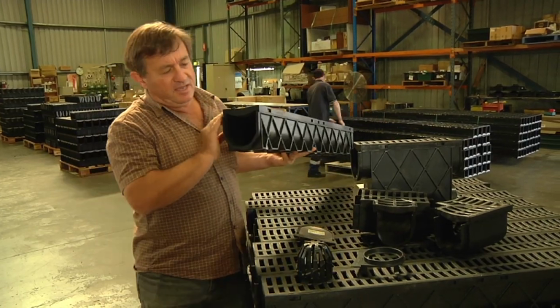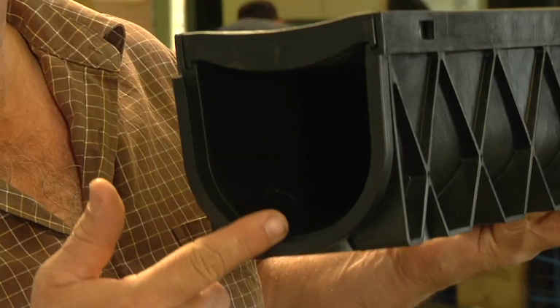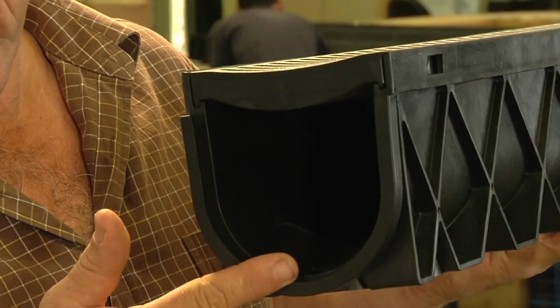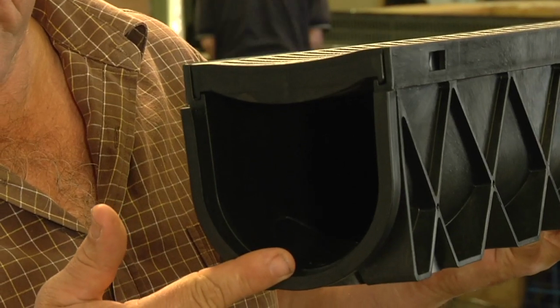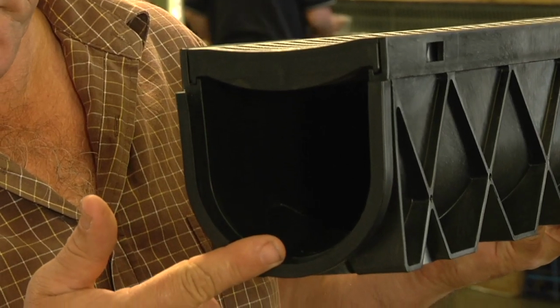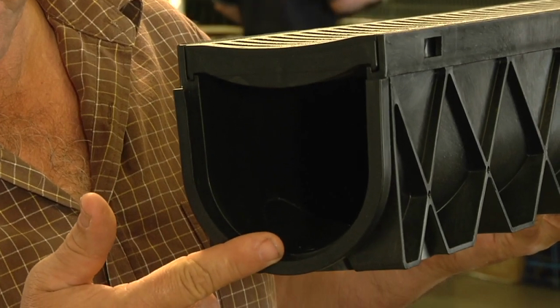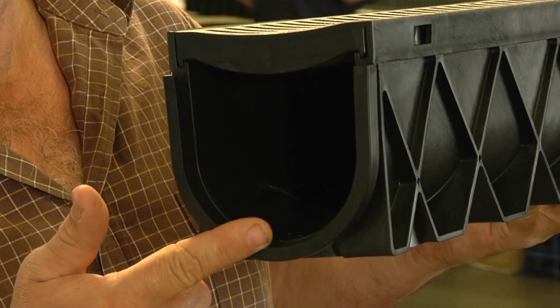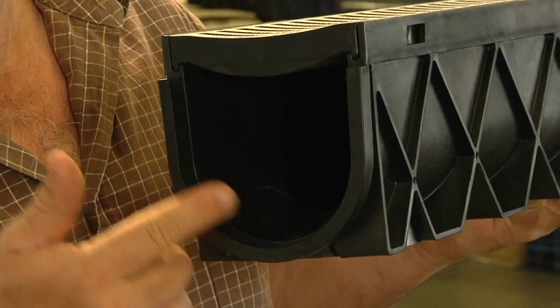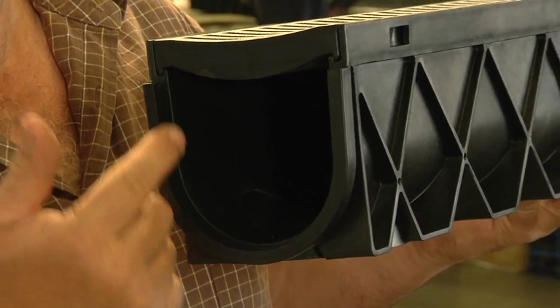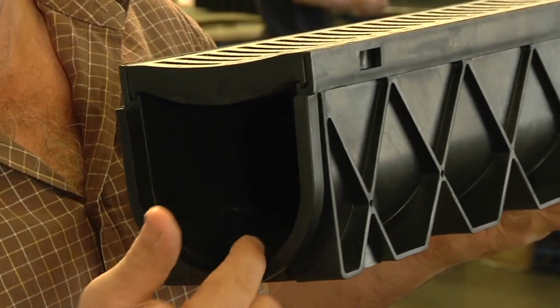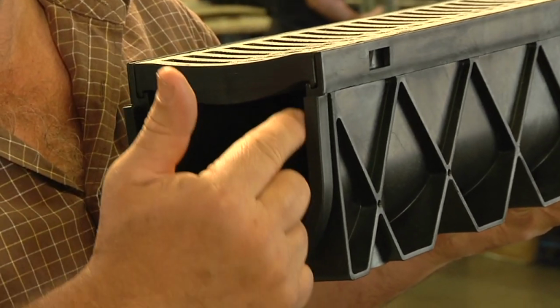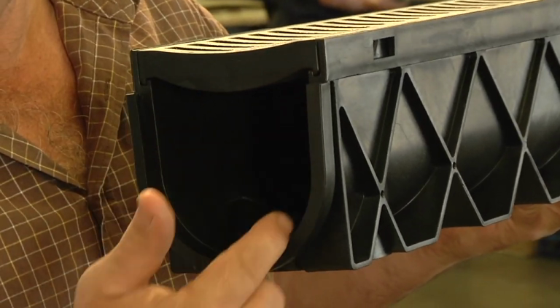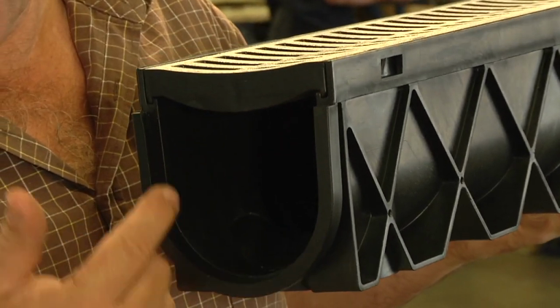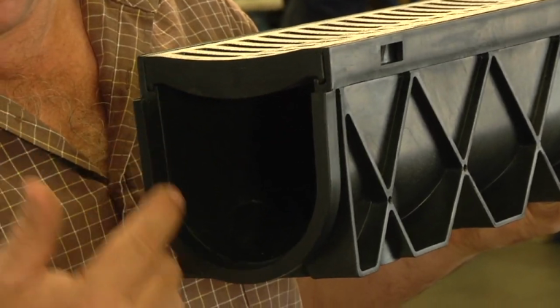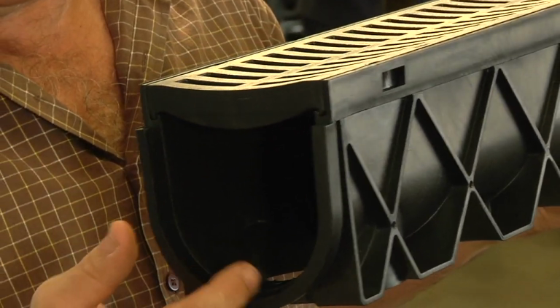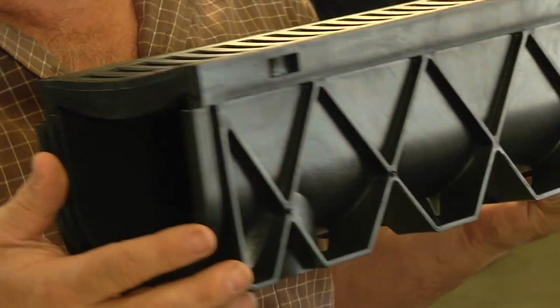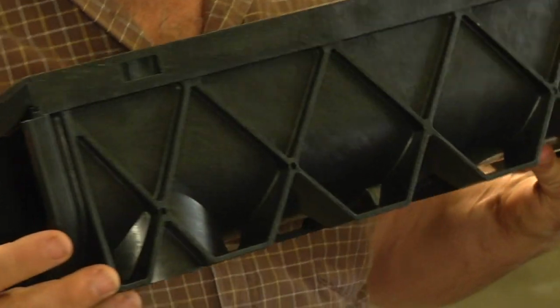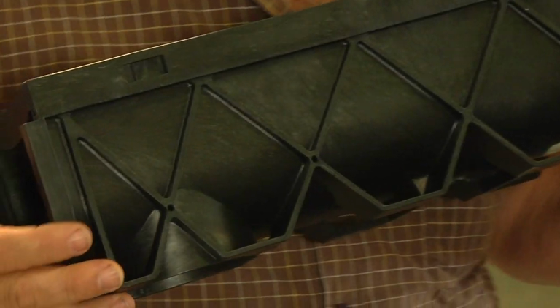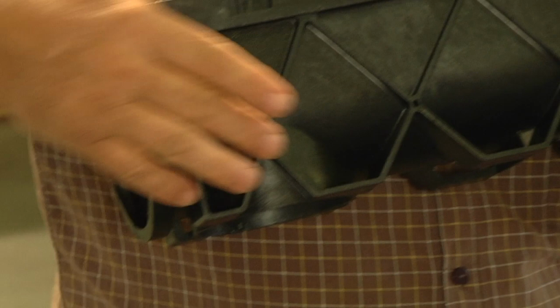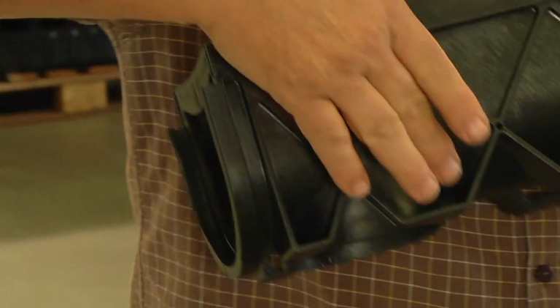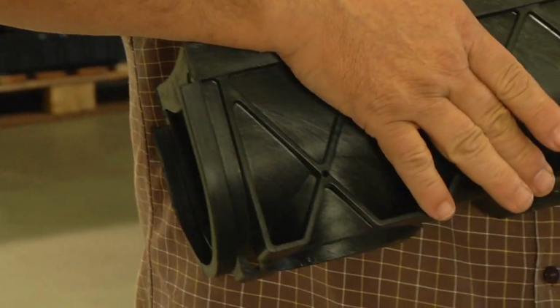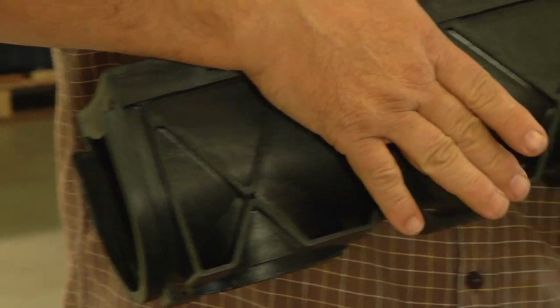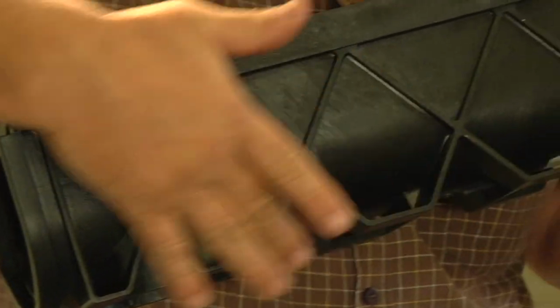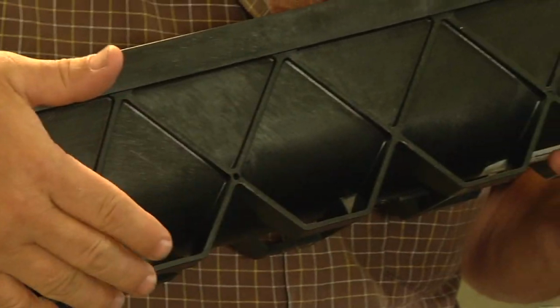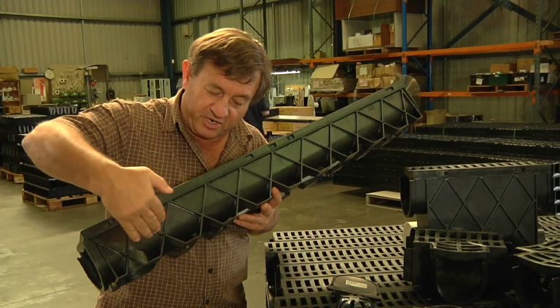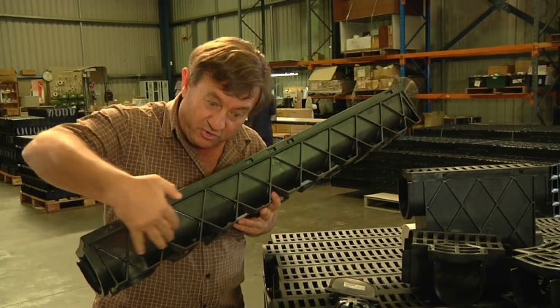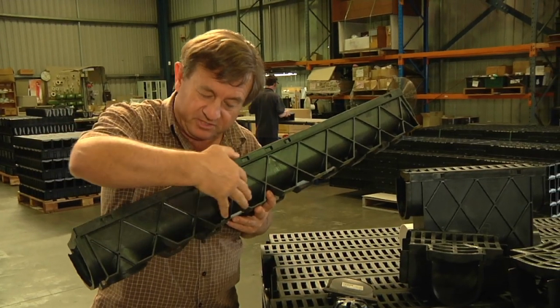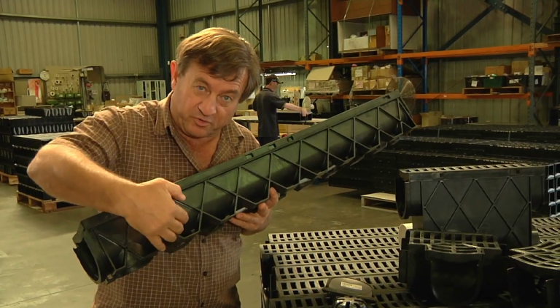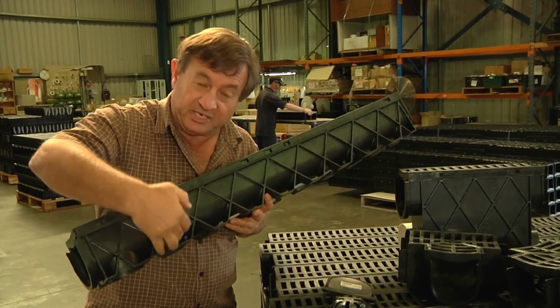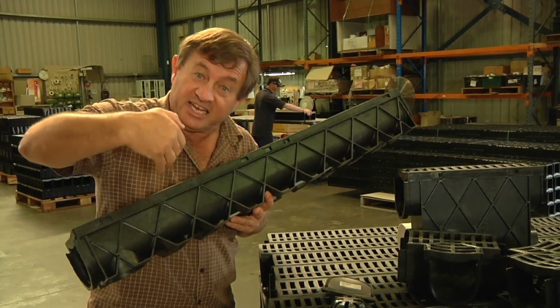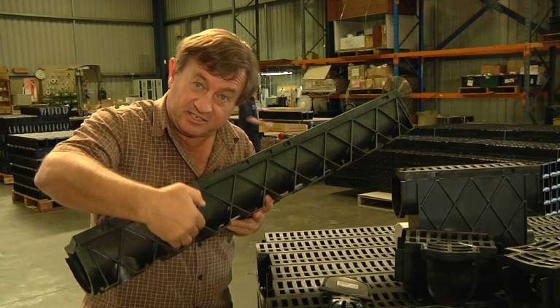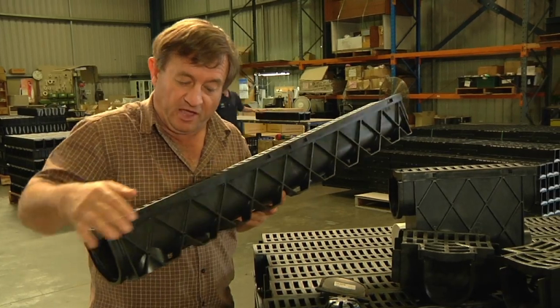It has a 129 millimetre deep channel which has a semi-circular profile which aids in self-cleaning. It also has locked-down feet so when the concrete is poured around it, it doesn't float.